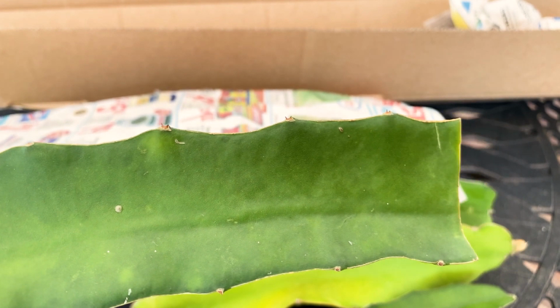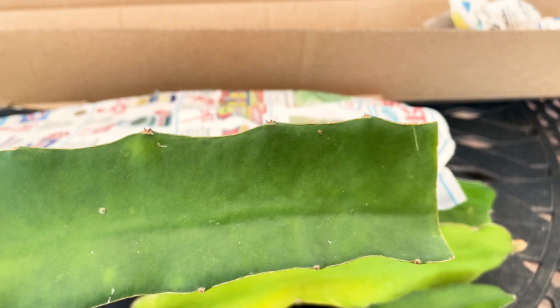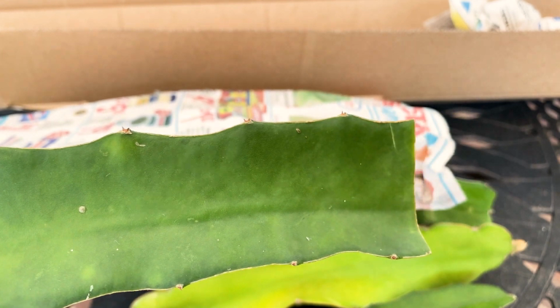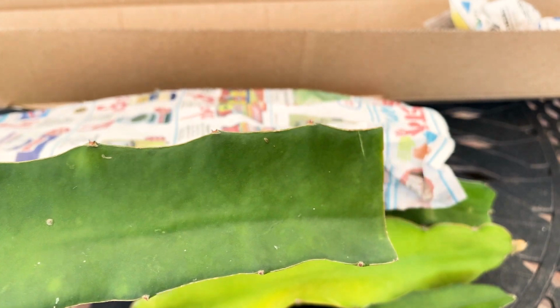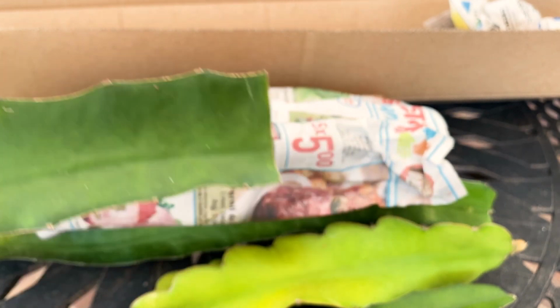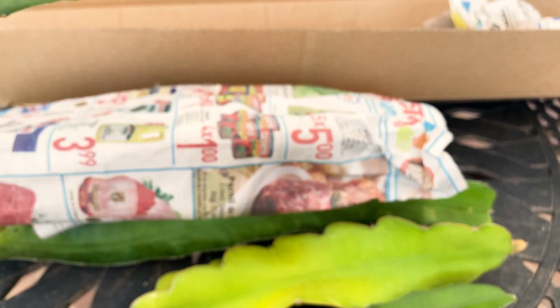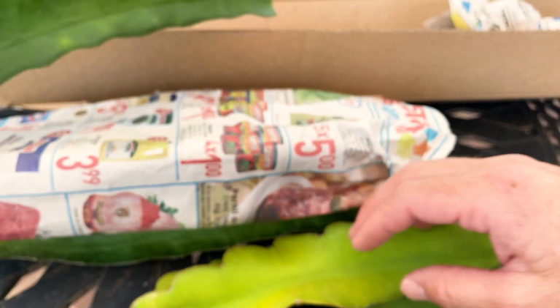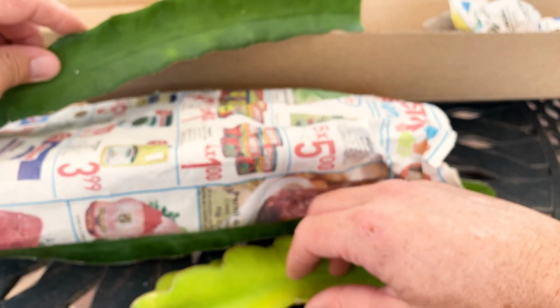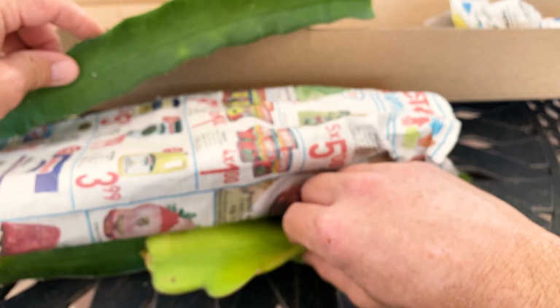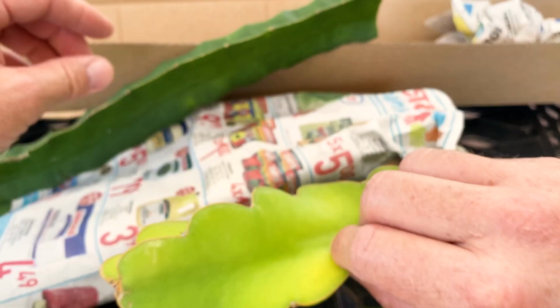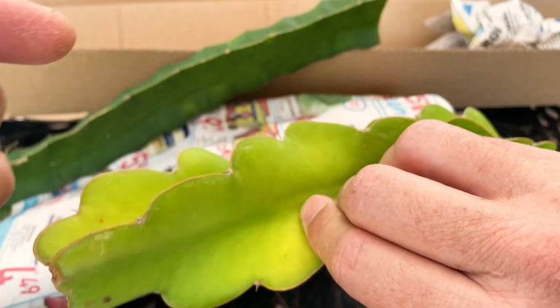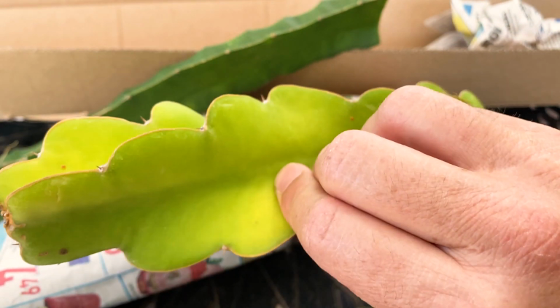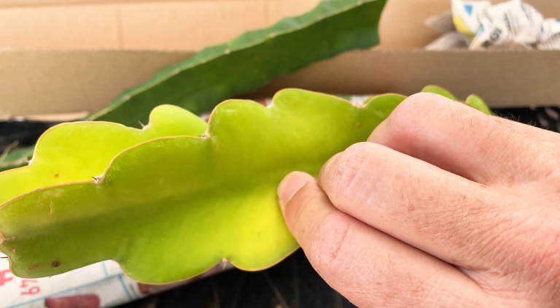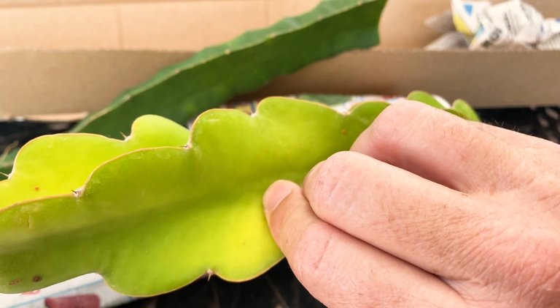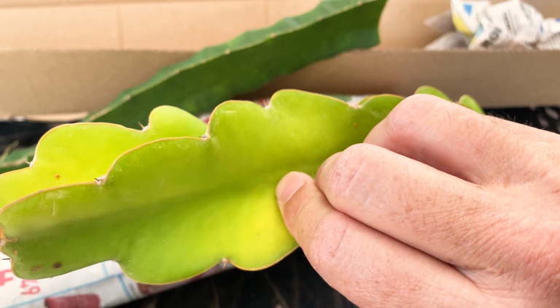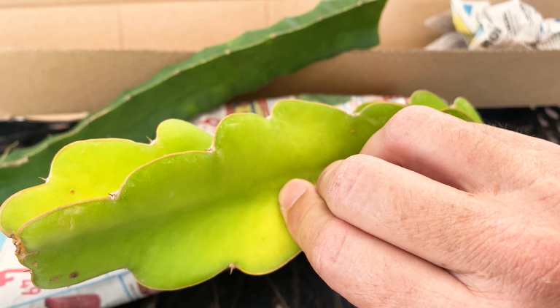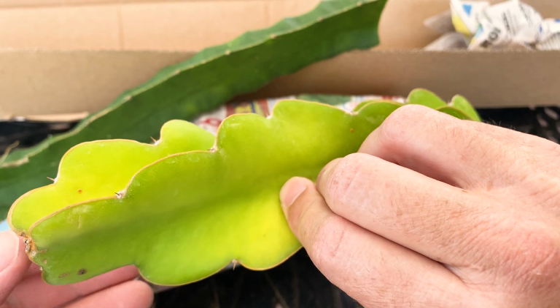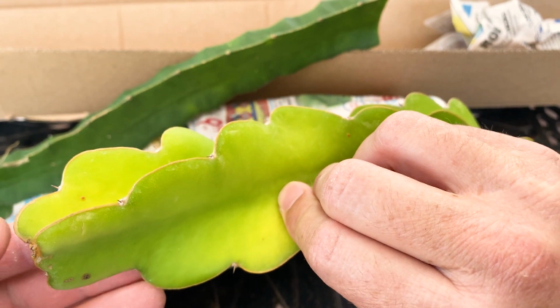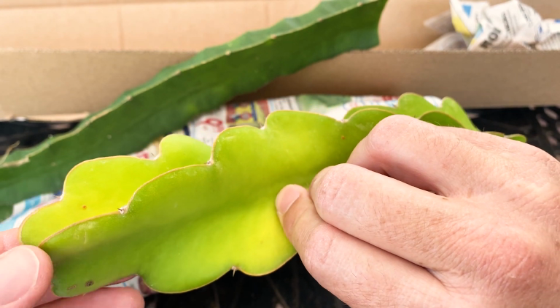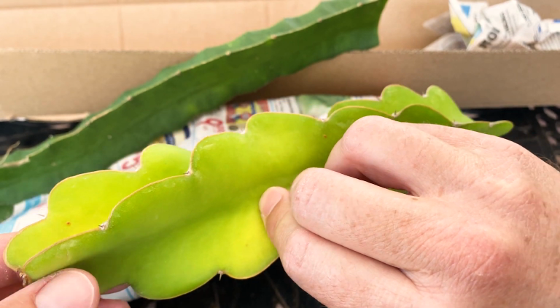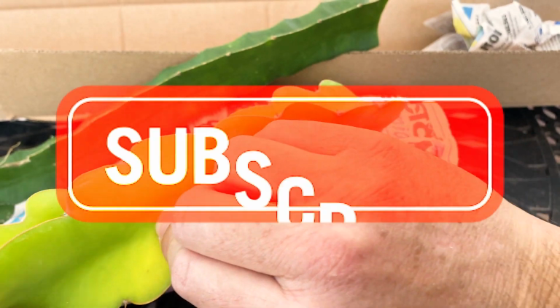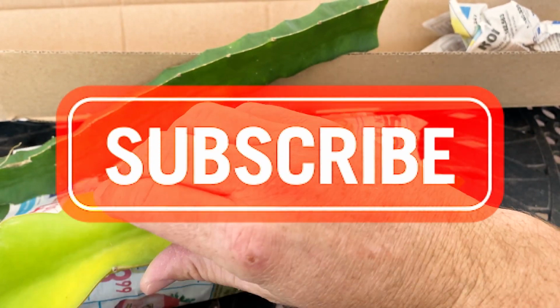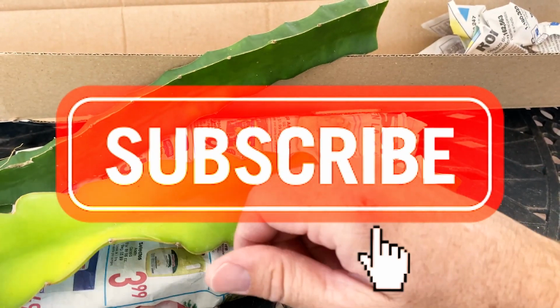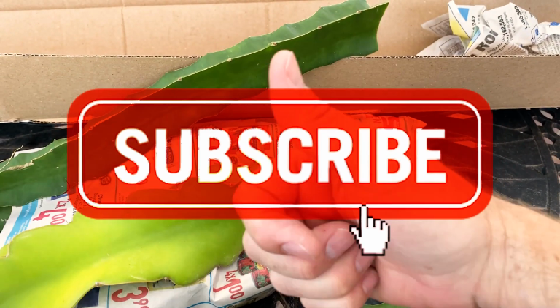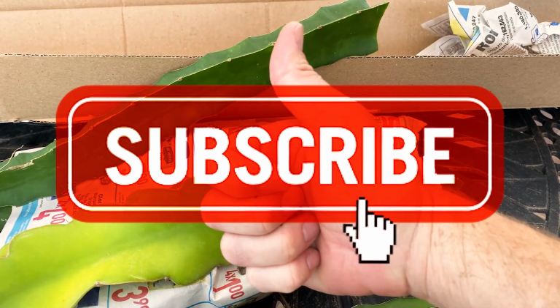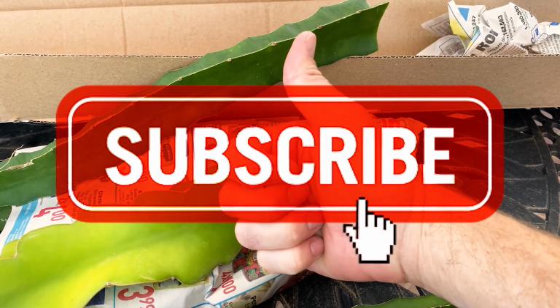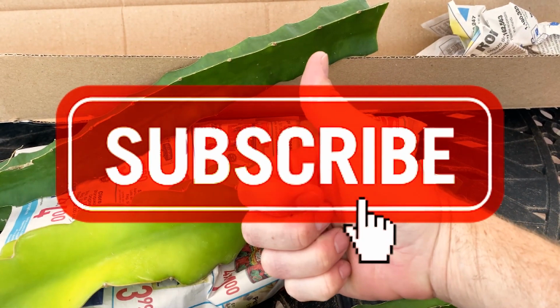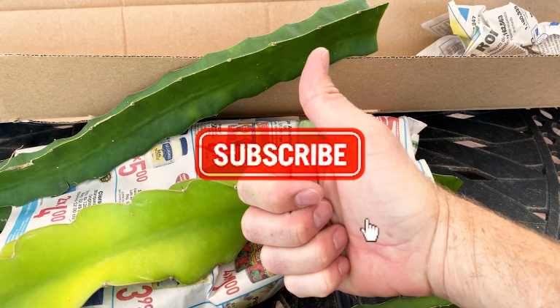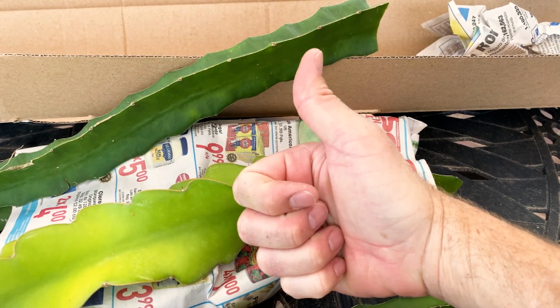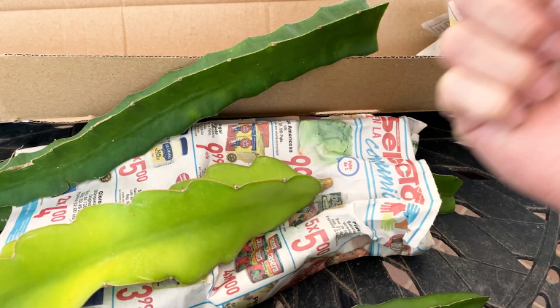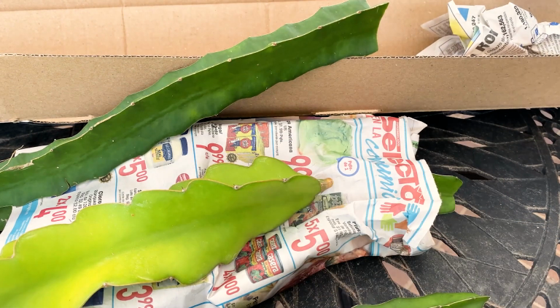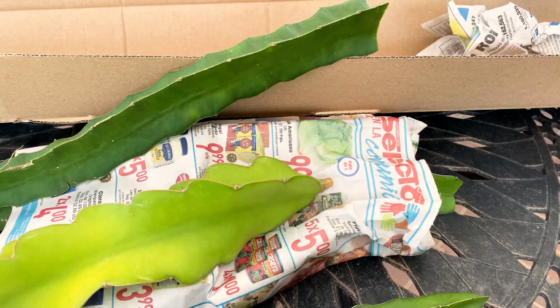It definitely looks different compared to Maria Rosa, so to me that's a good swap. Alright, there you go — give us a like and a subscribe, have a wonderful day, thanks for watching.